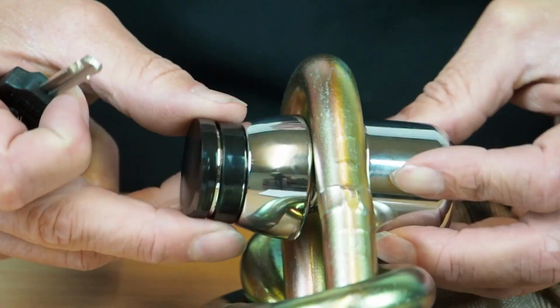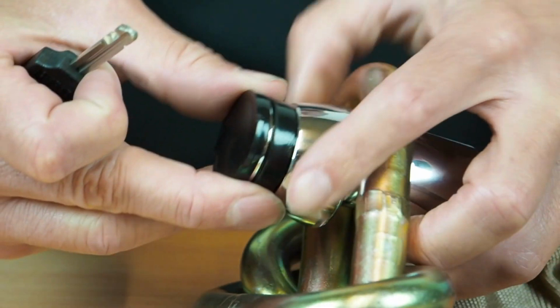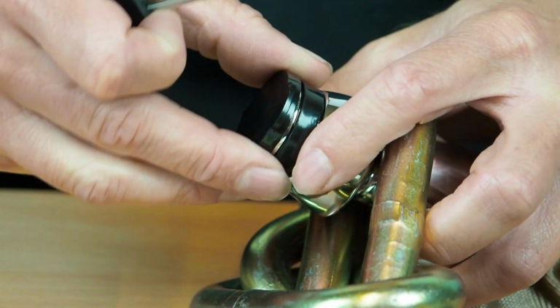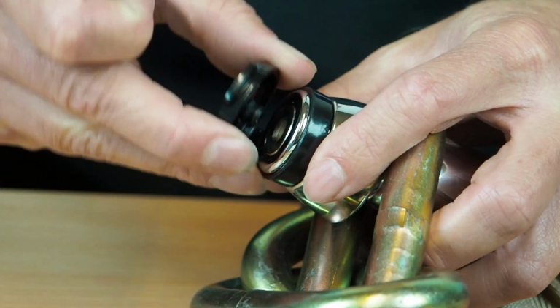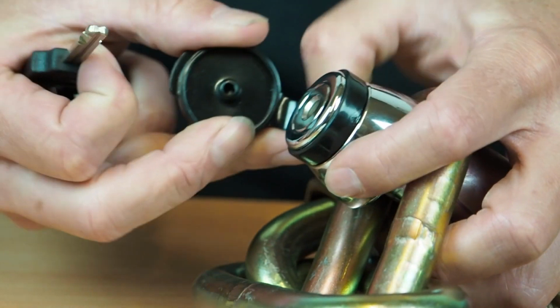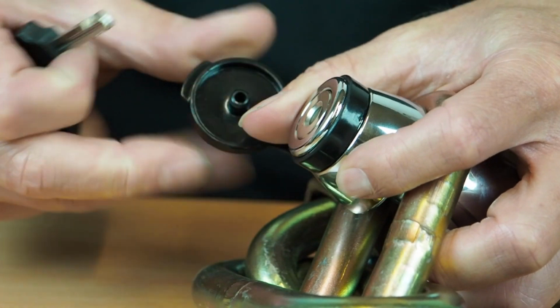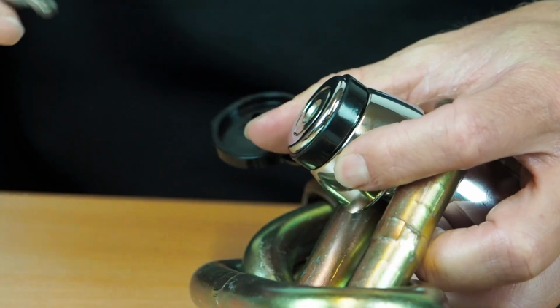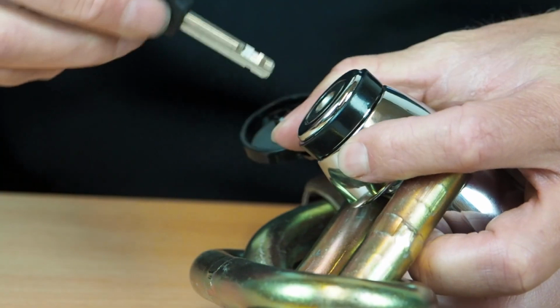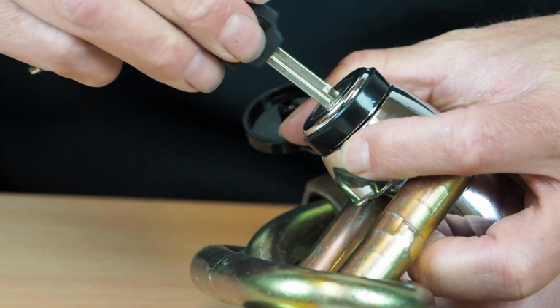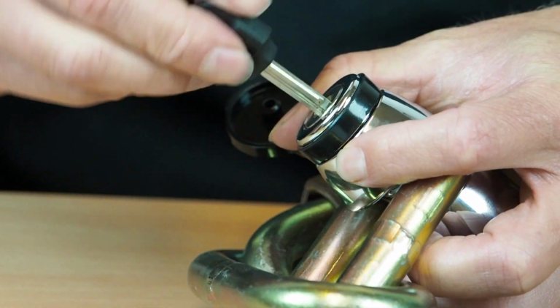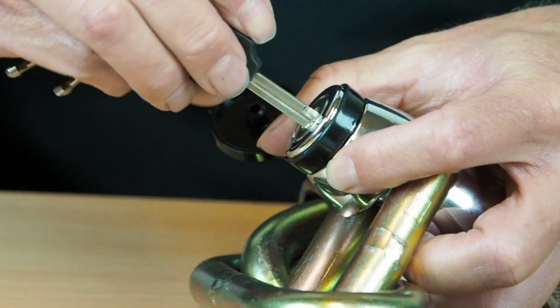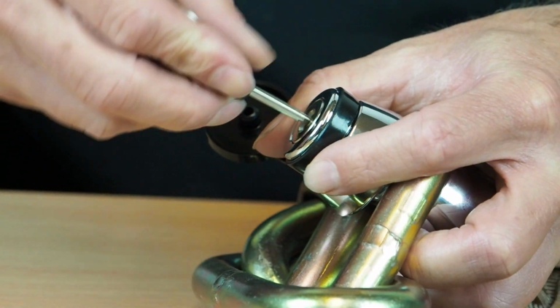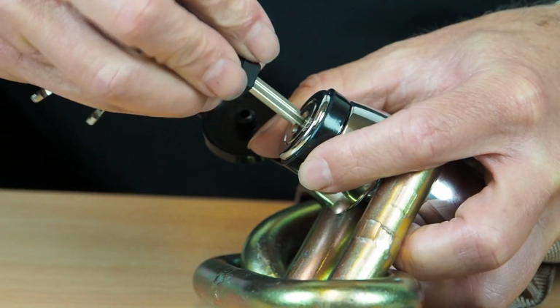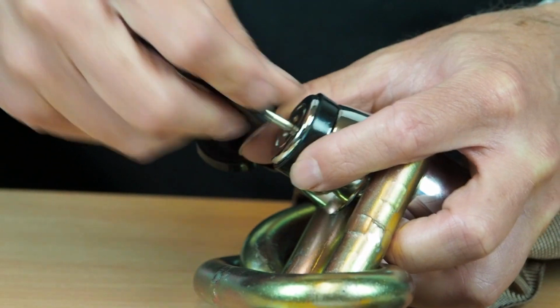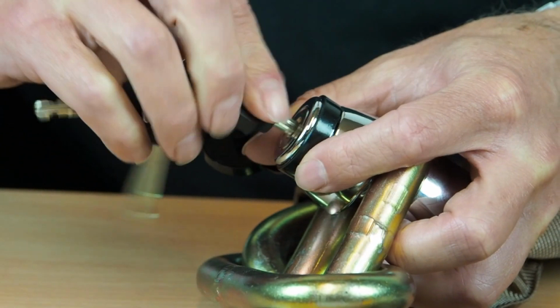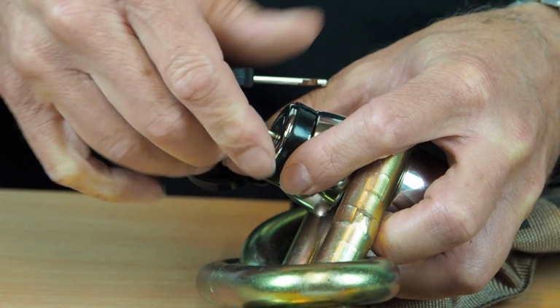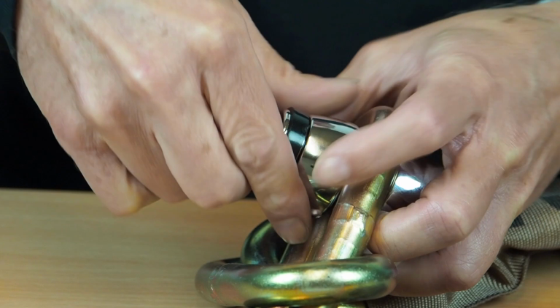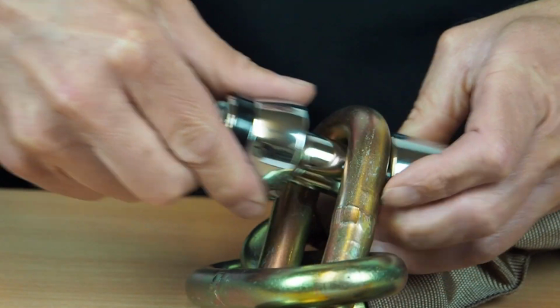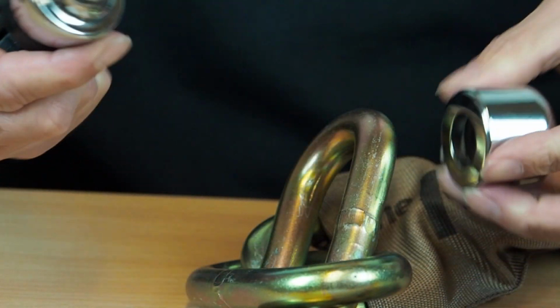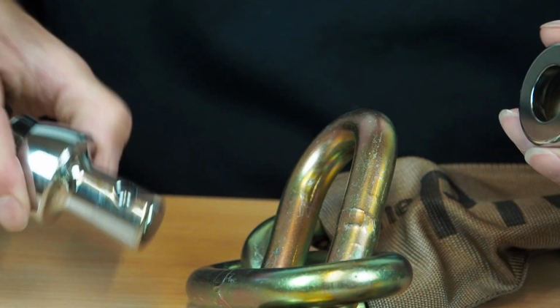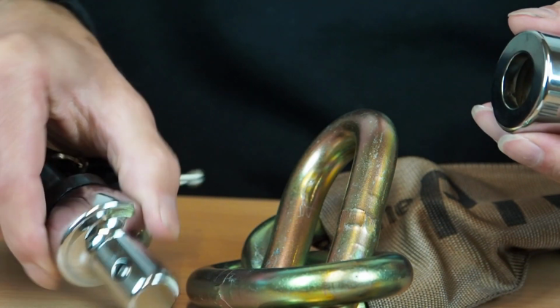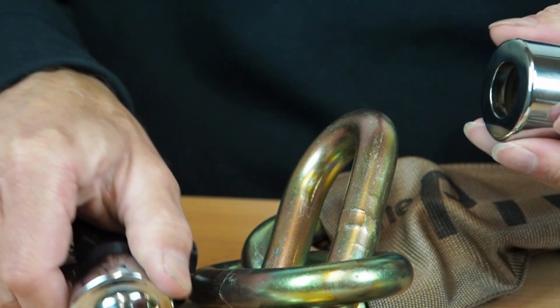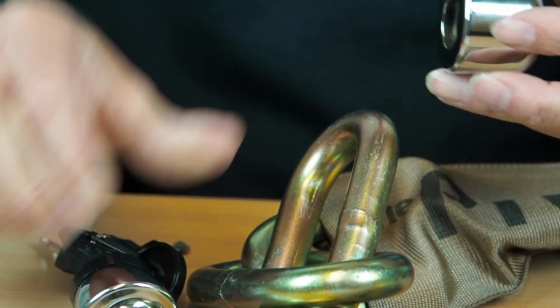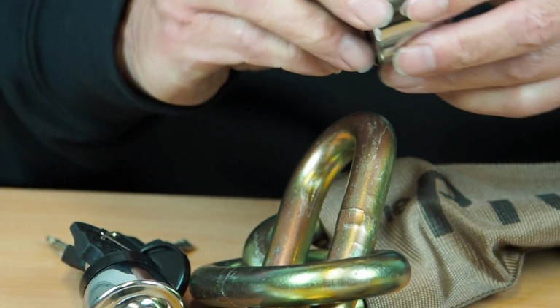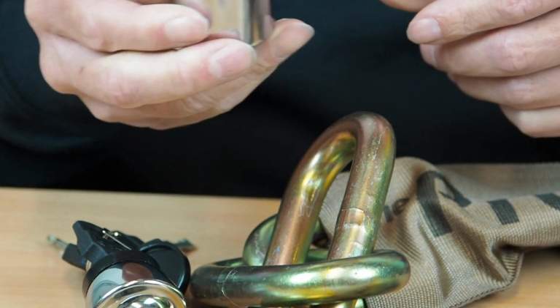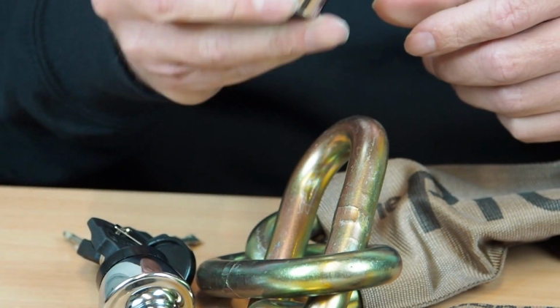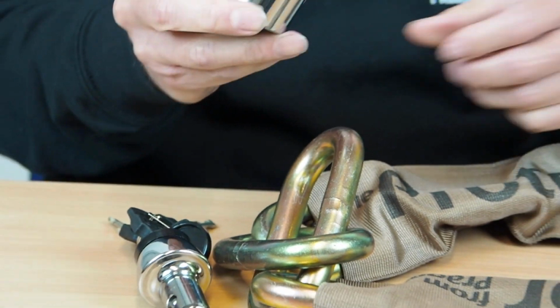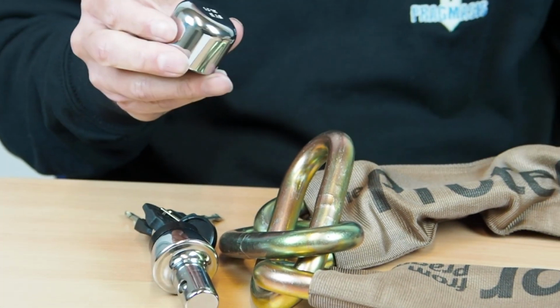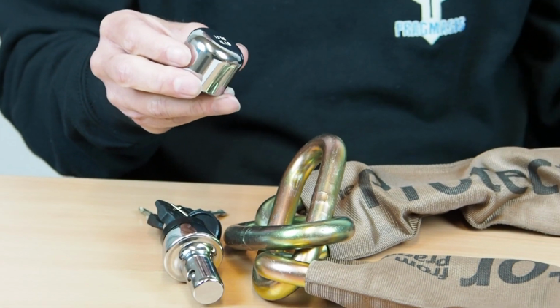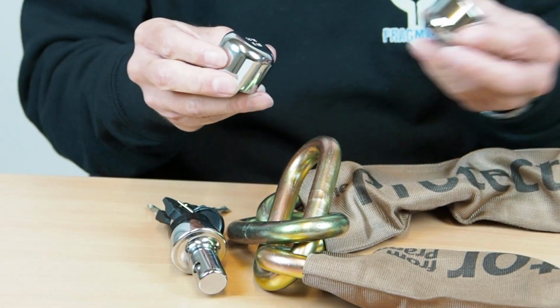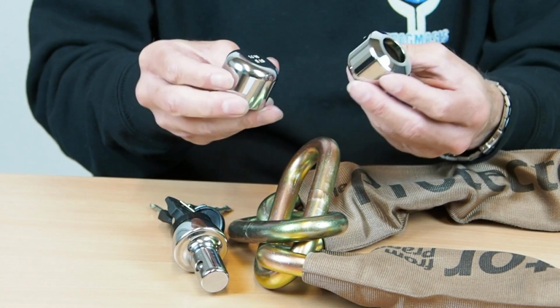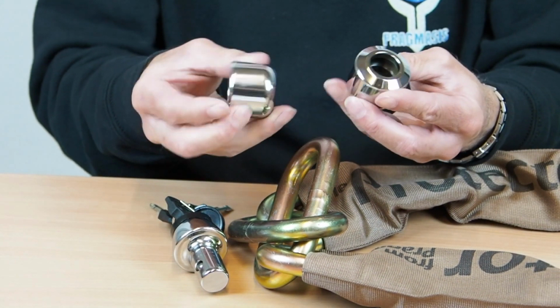Now the standard round lock will not fit our 19mm chain. But with a custom machined optional socket, RL21A, then we can extend that lovely close fit to the 19mm chain as well.